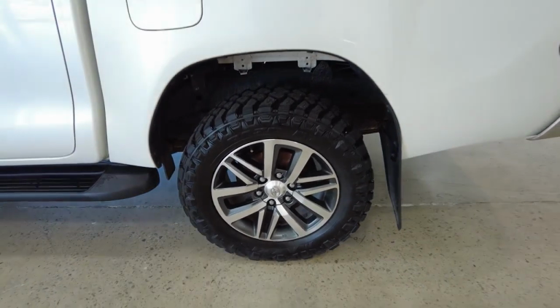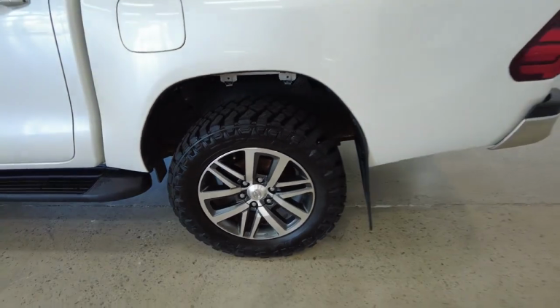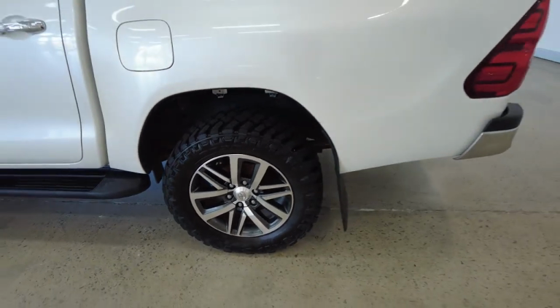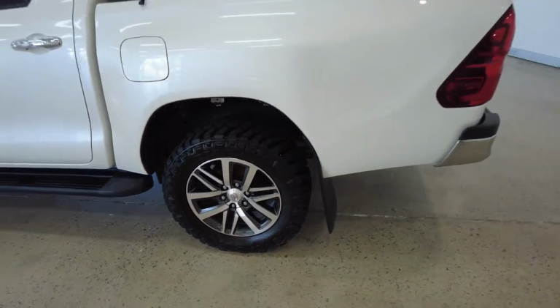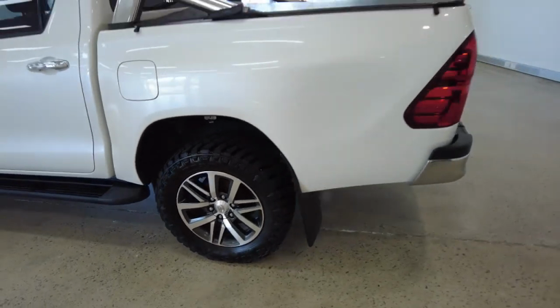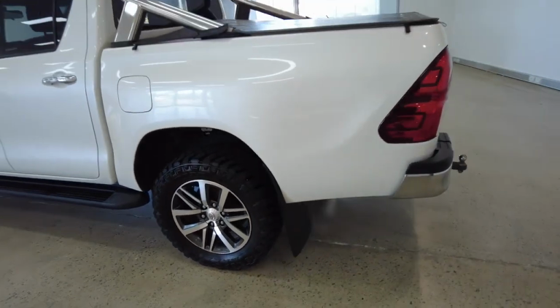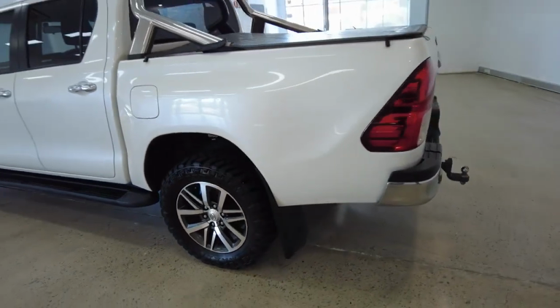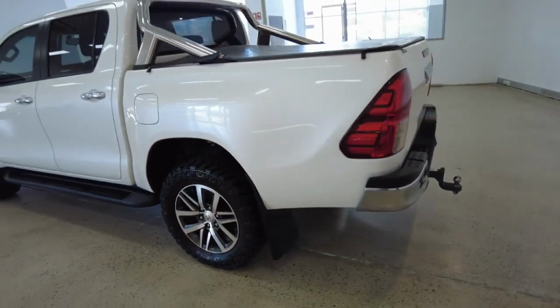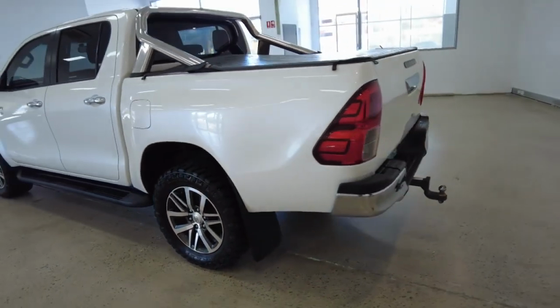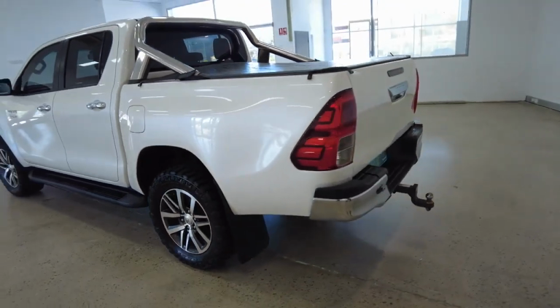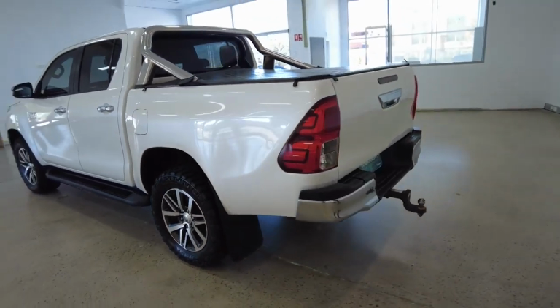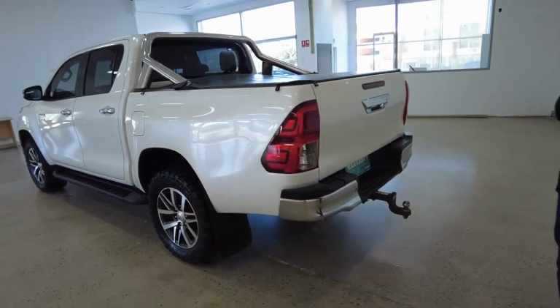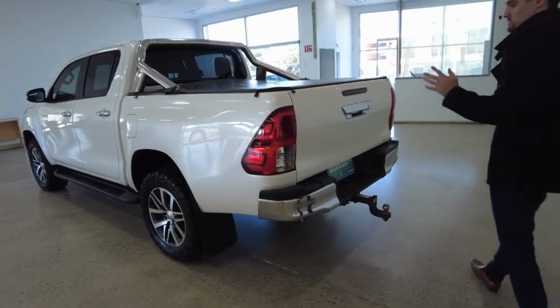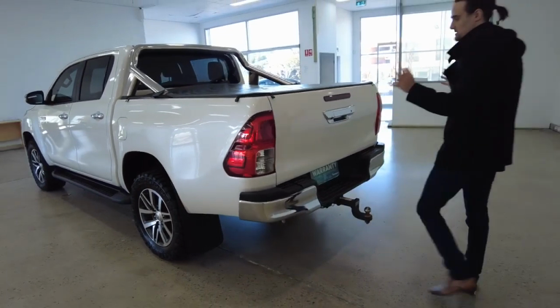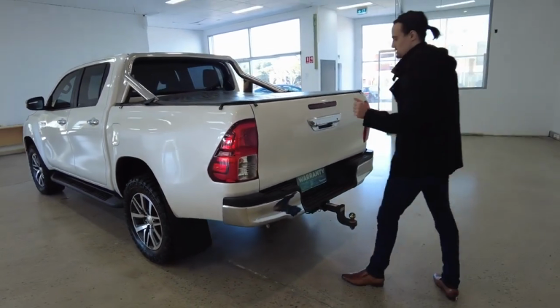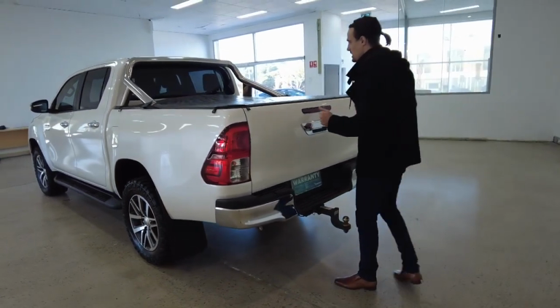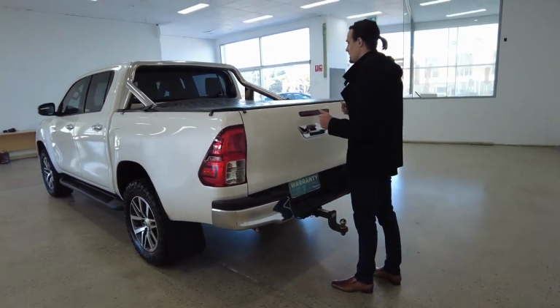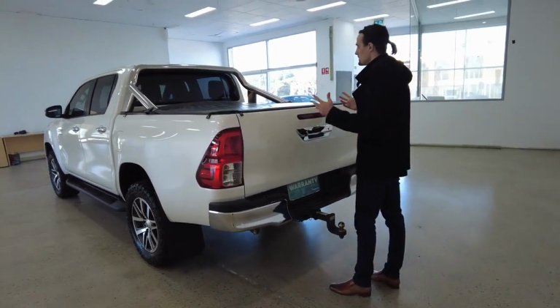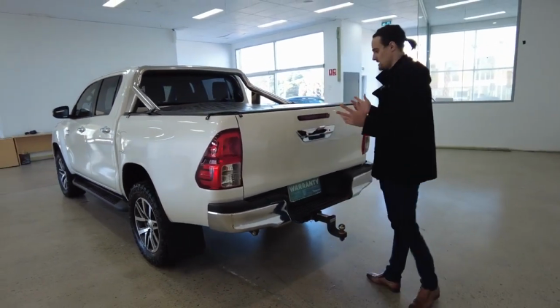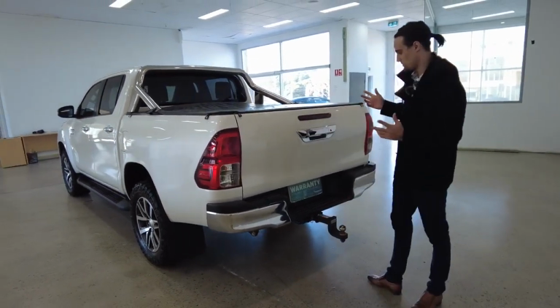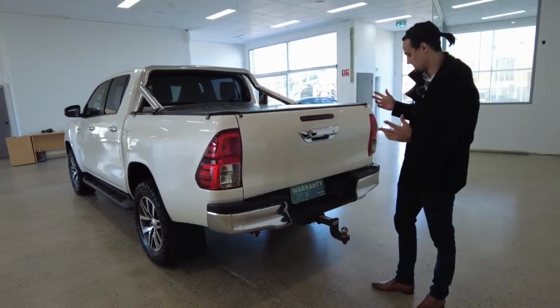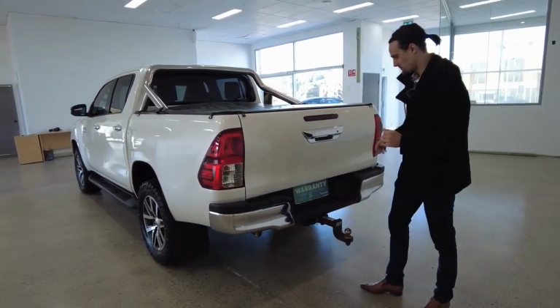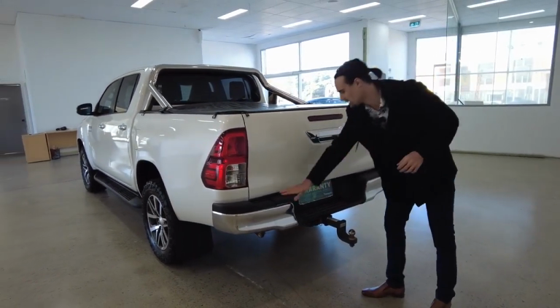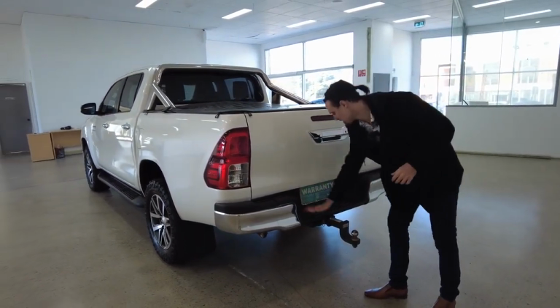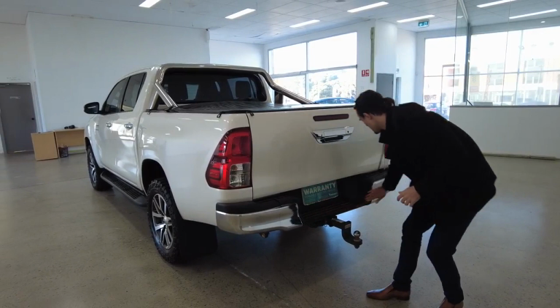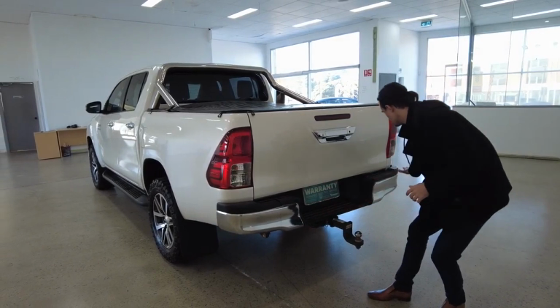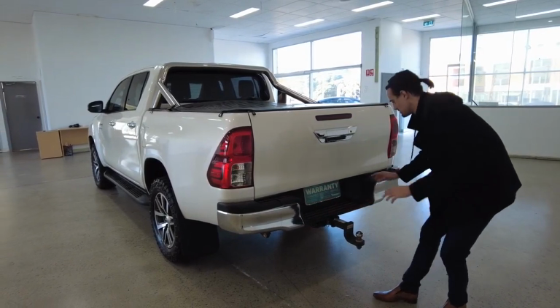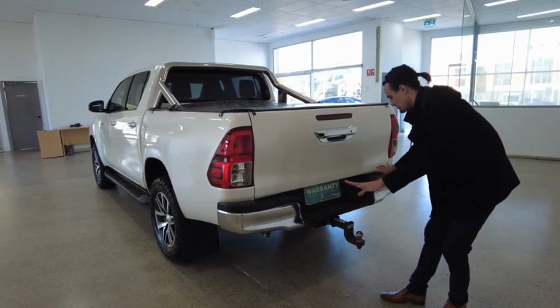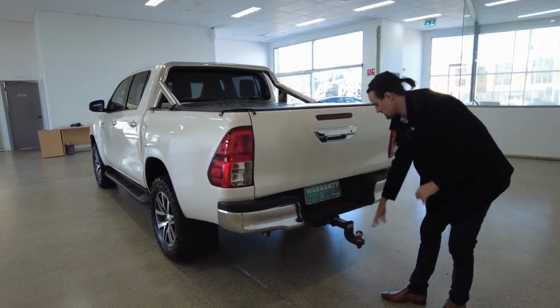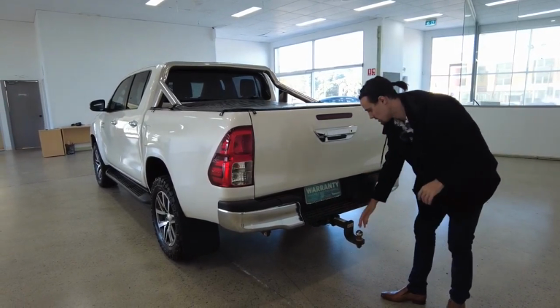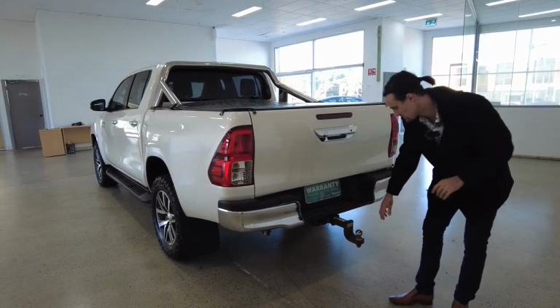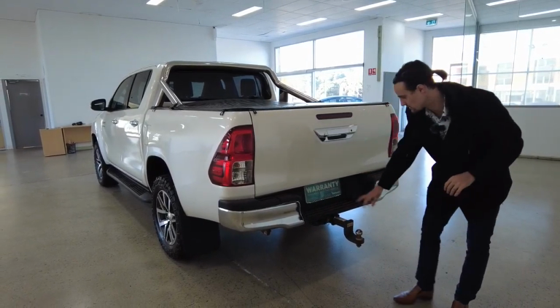We've got back leaf suspension, and the suspension at the front is the individual spring suspension. At the back, there's a plastic guard along the back of your boot. Your tow ball is already good to go.